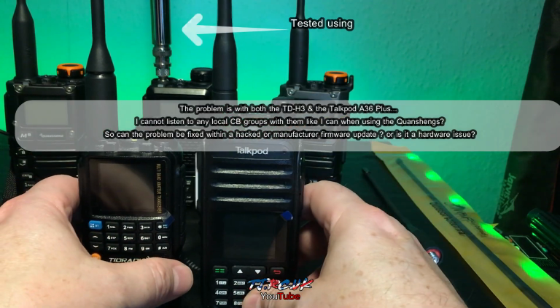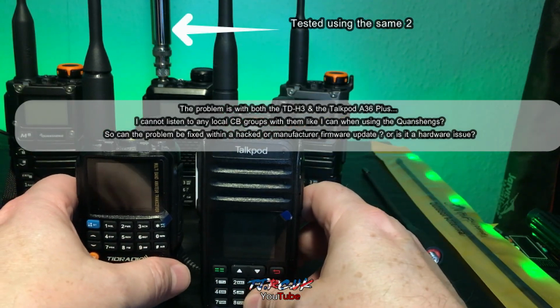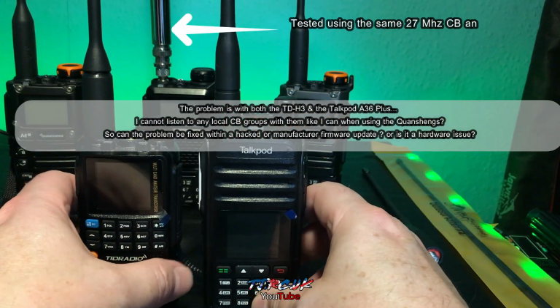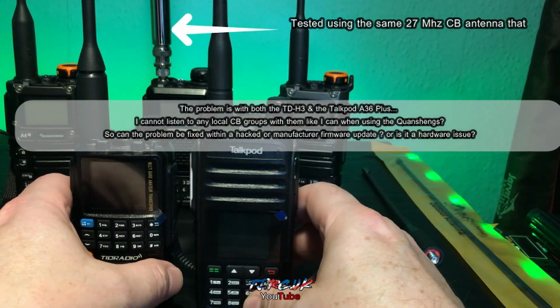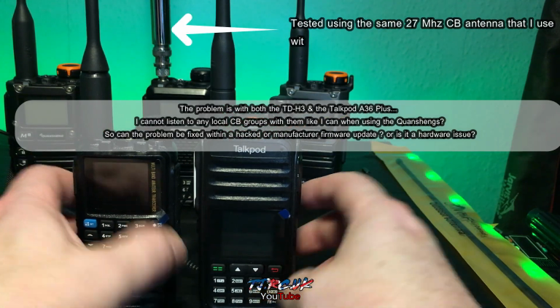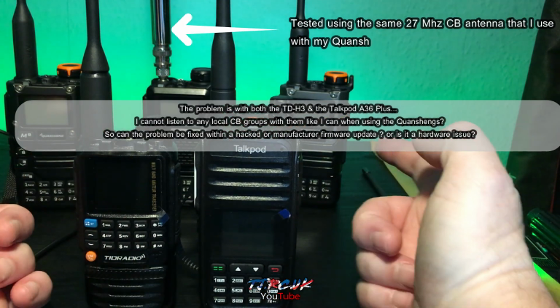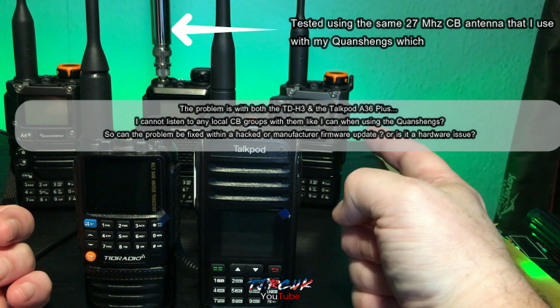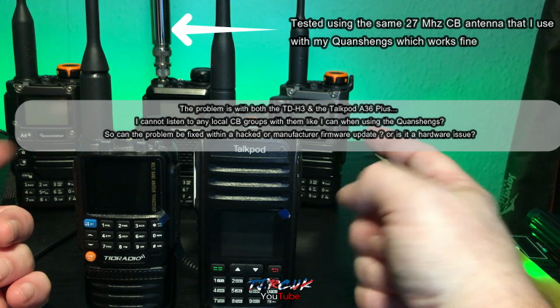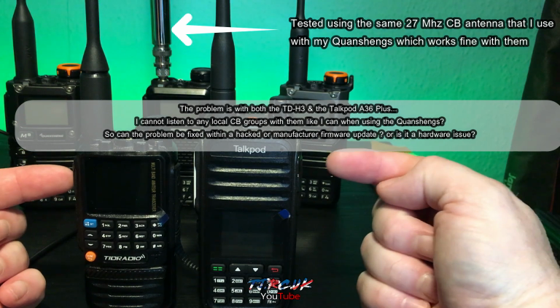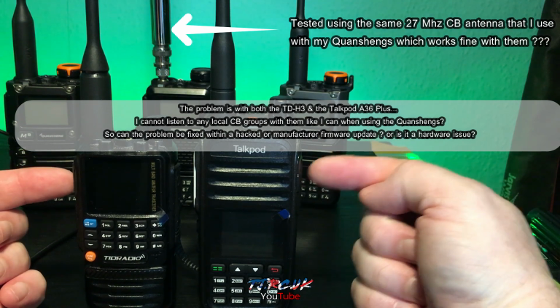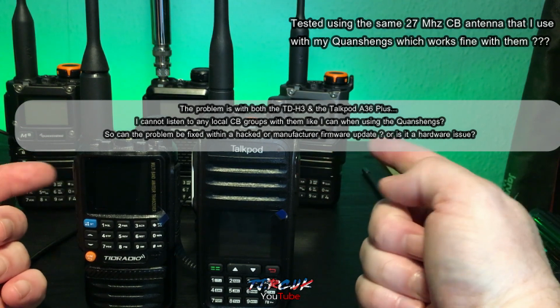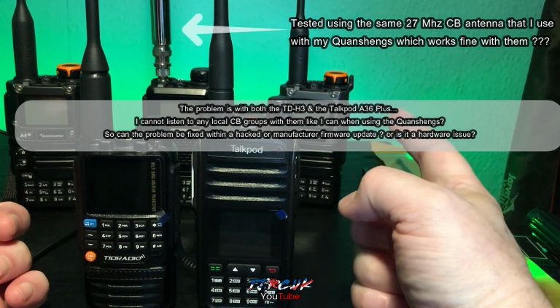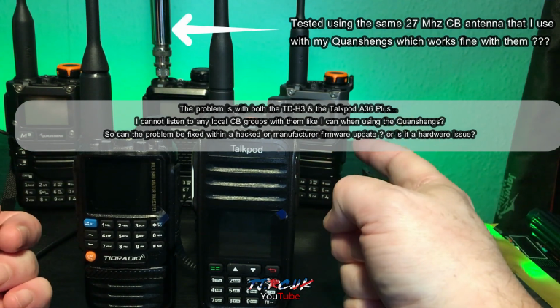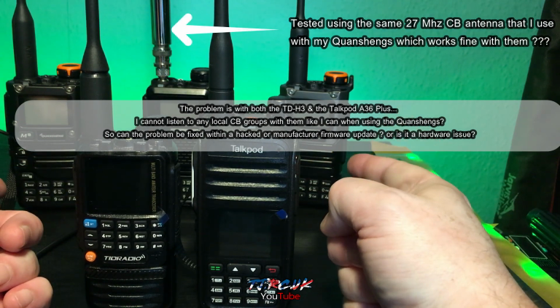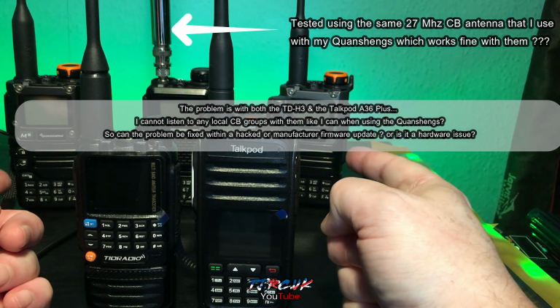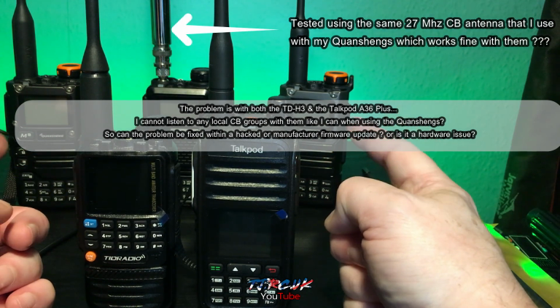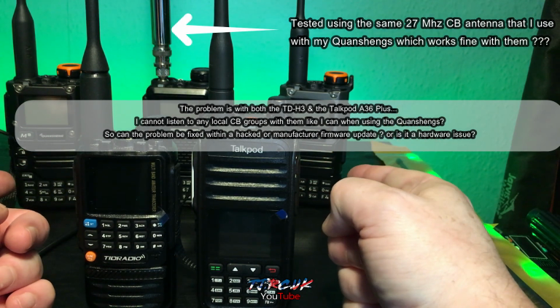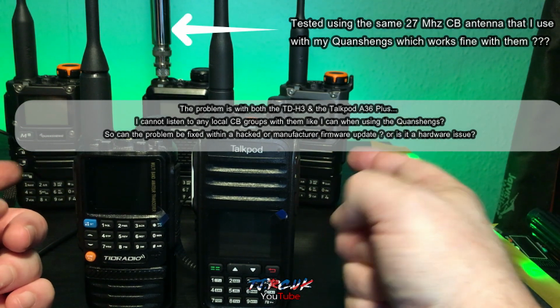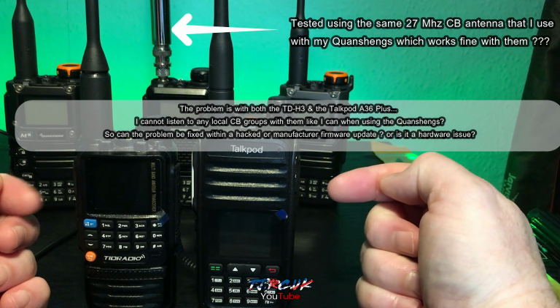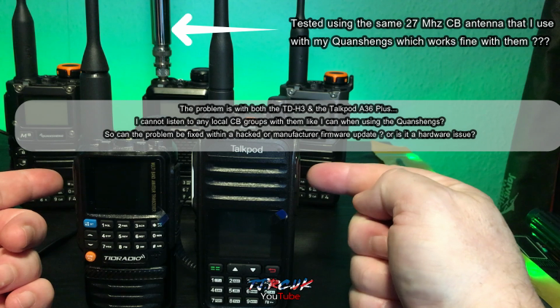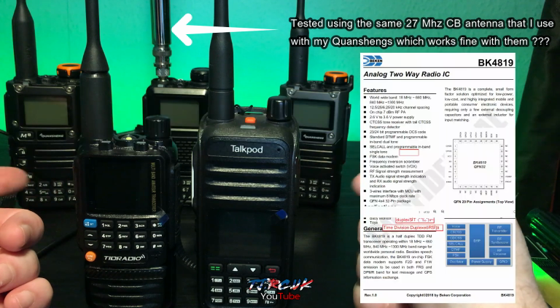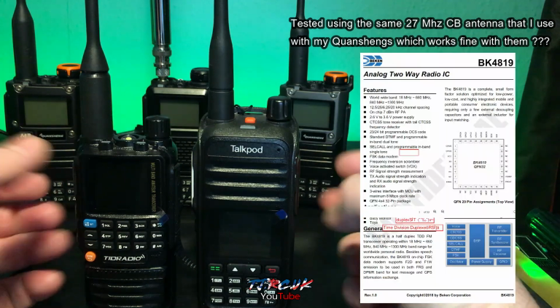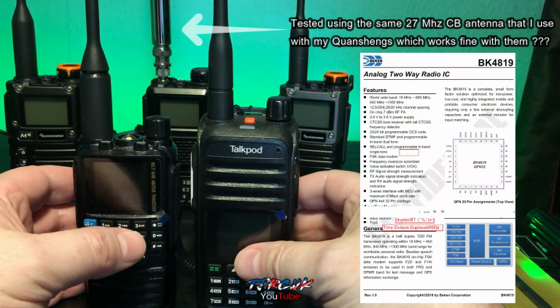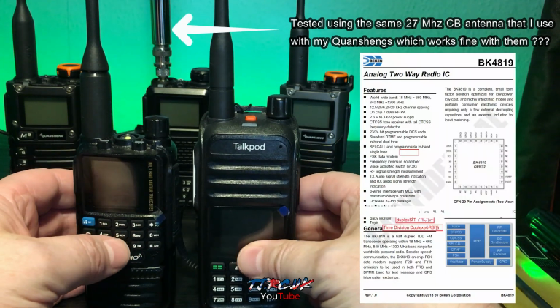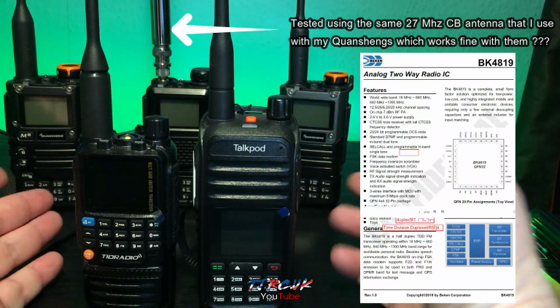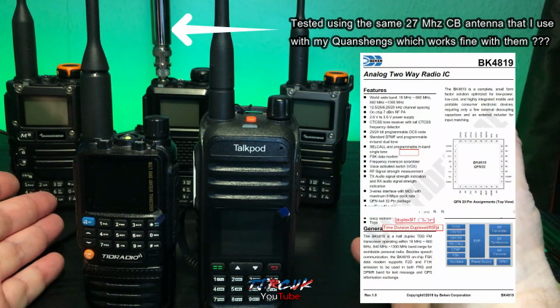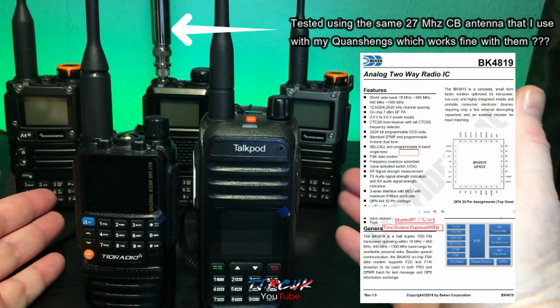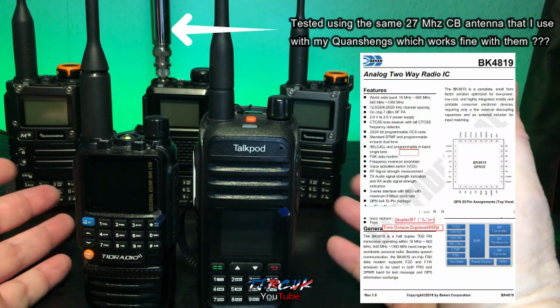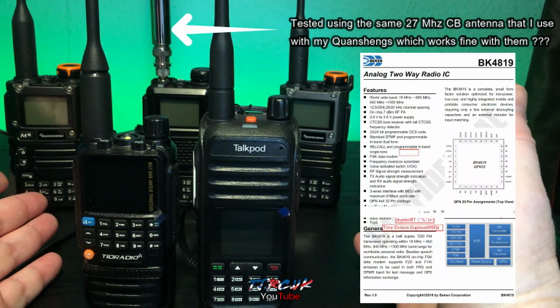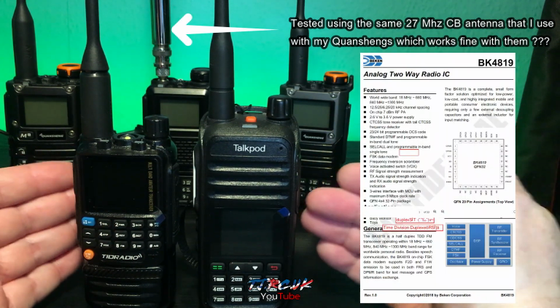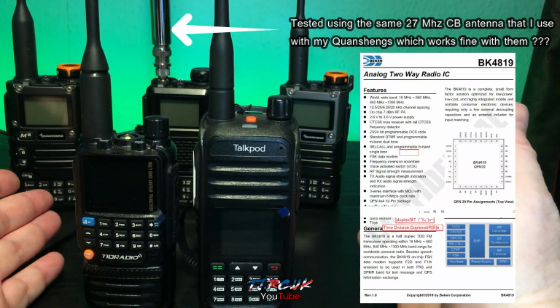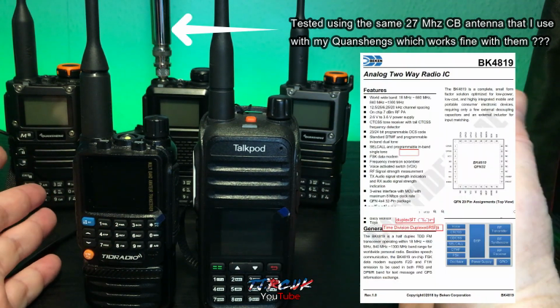These radios use the same chip as the Quansheng UV-K5 and K6 — the BK4819 — so they should be able to have the same functions and features as the Quansheng.